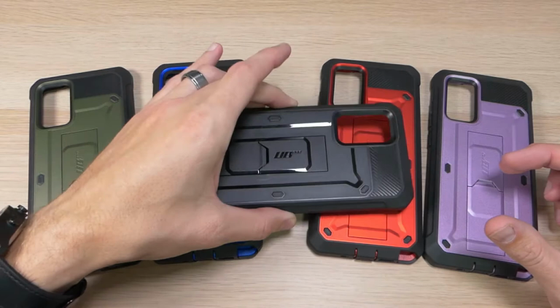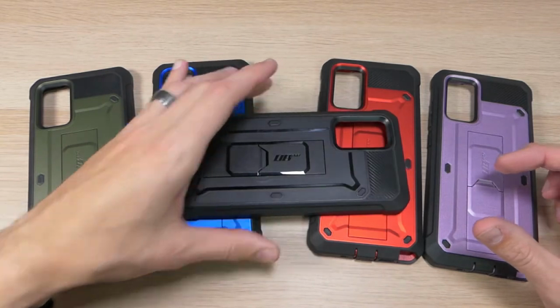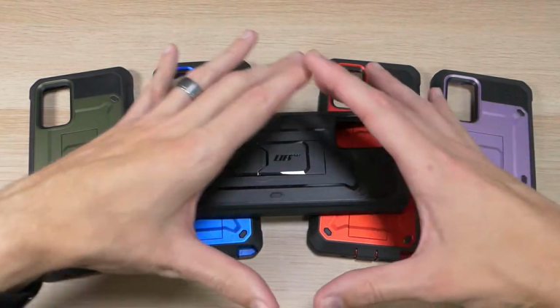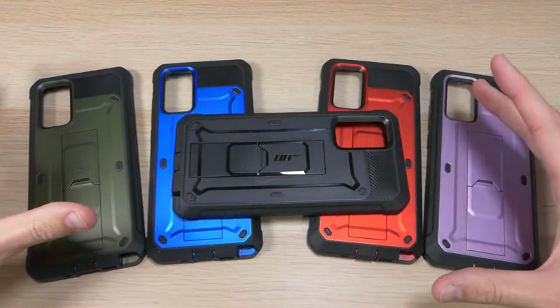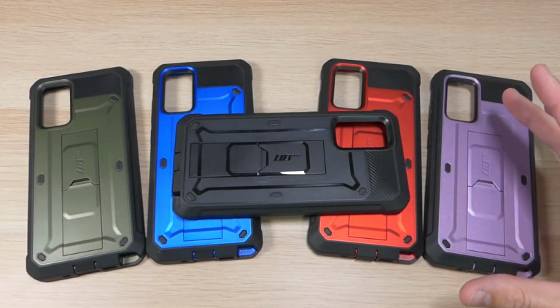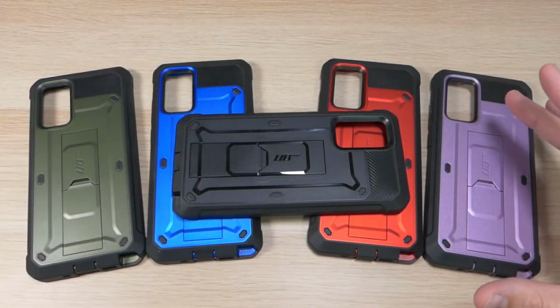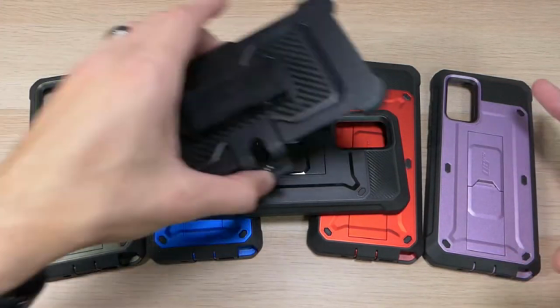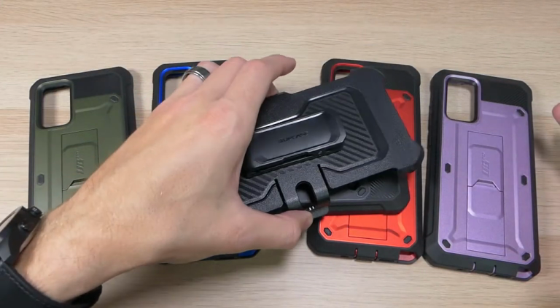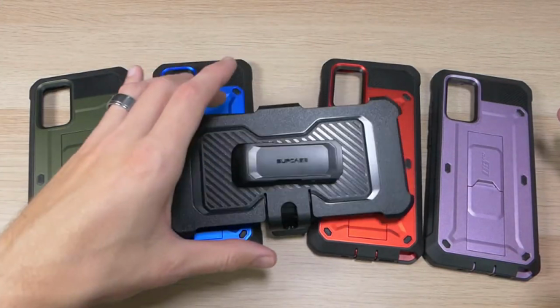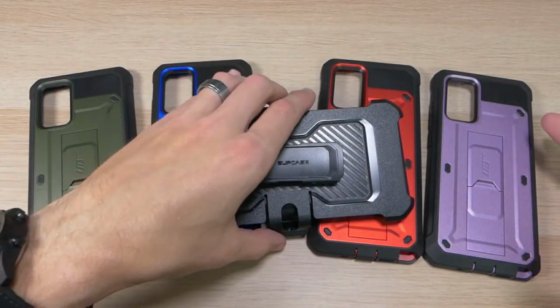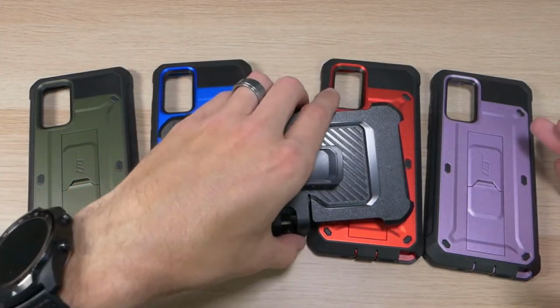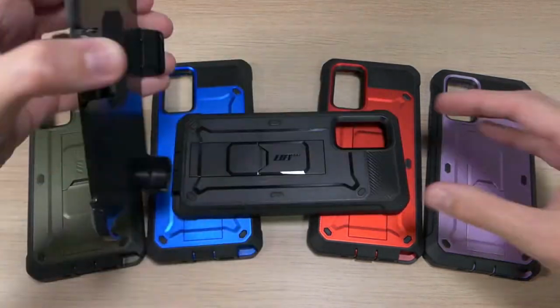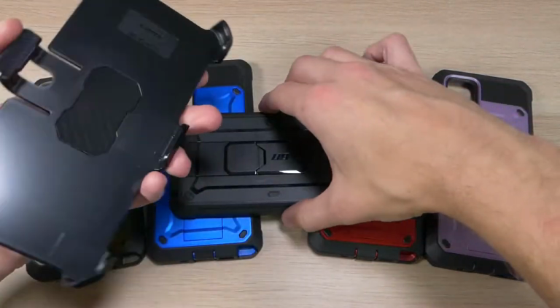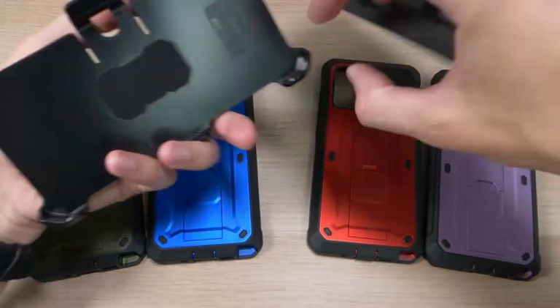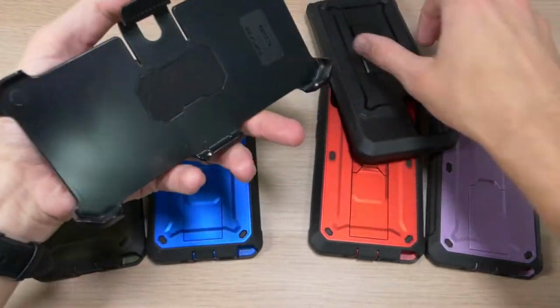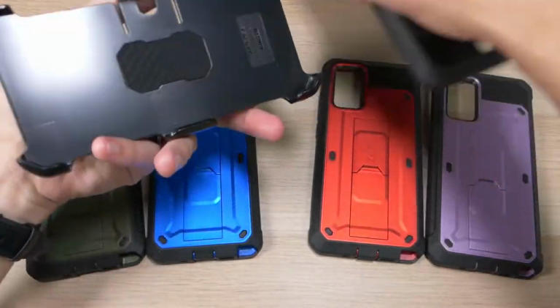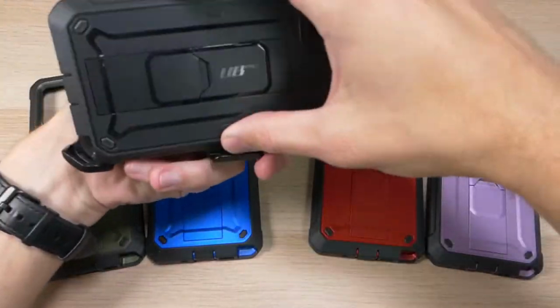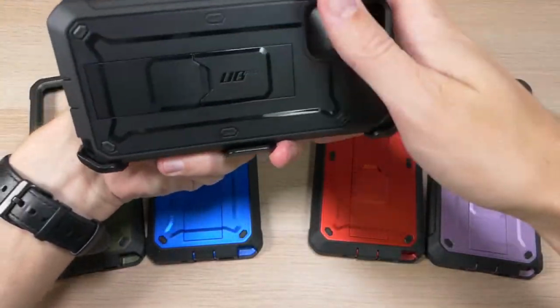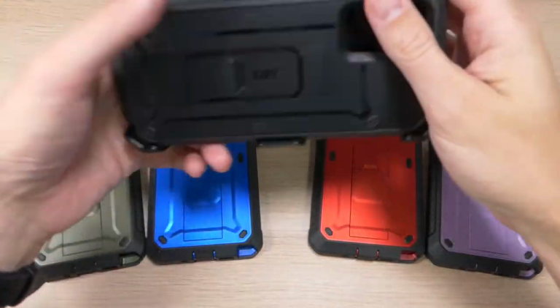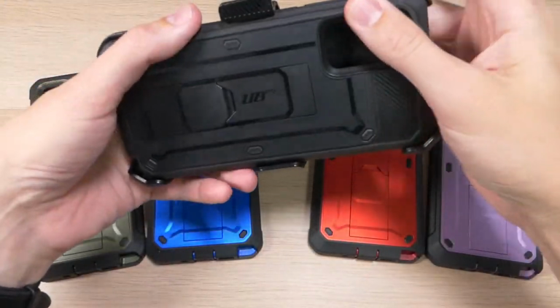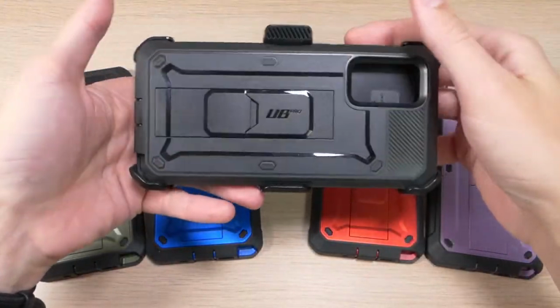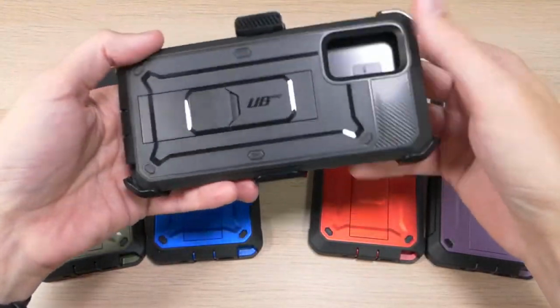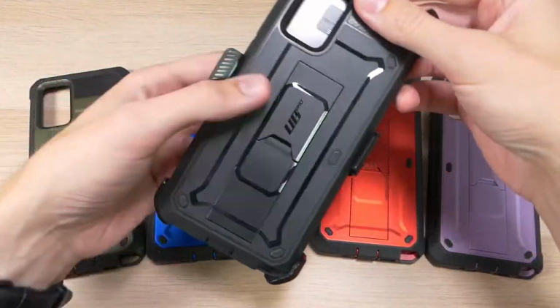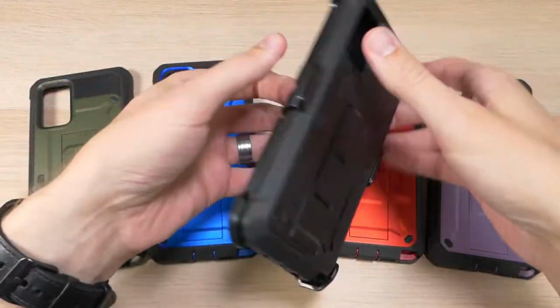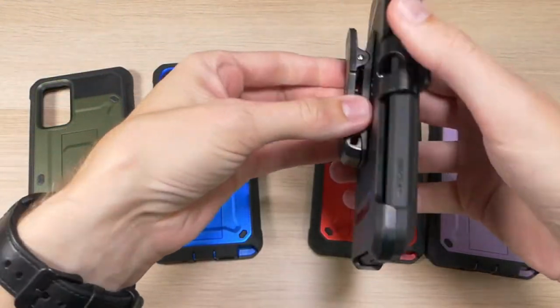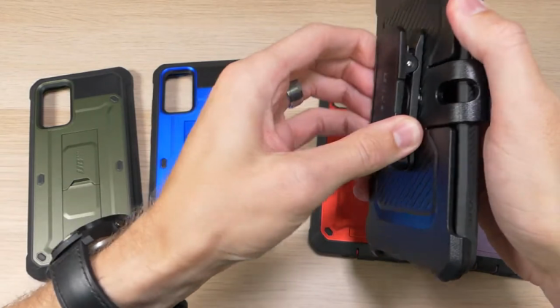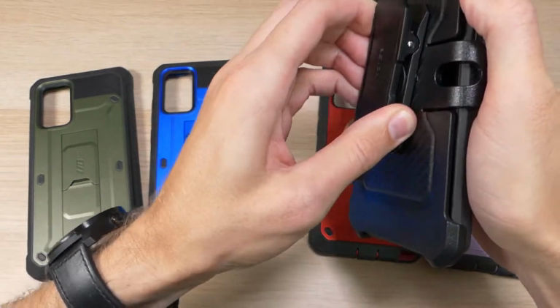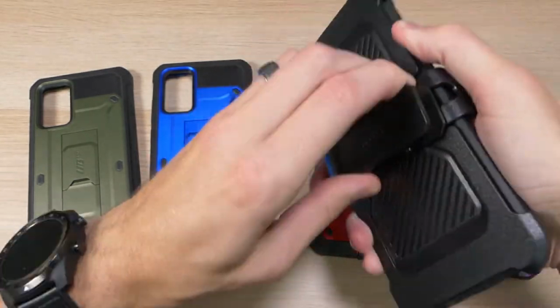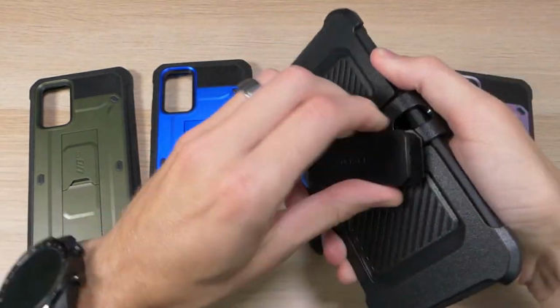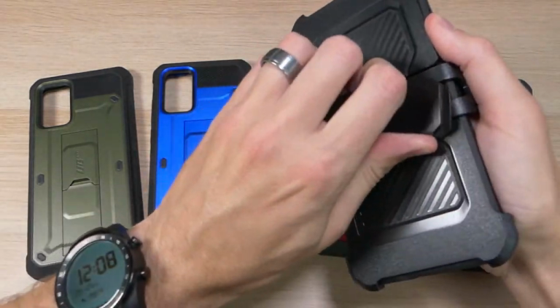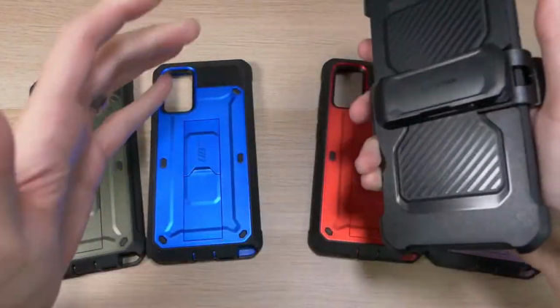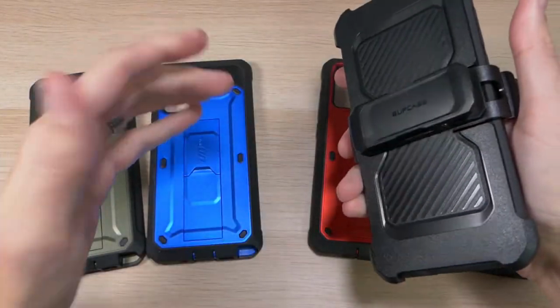The case comes in a wide variety of colors and comes with a holster if you want one. You can just take your phone and pop it in like that, and then you have a nice easy way to hook that onto your belt, your backpack, or wherever you want.